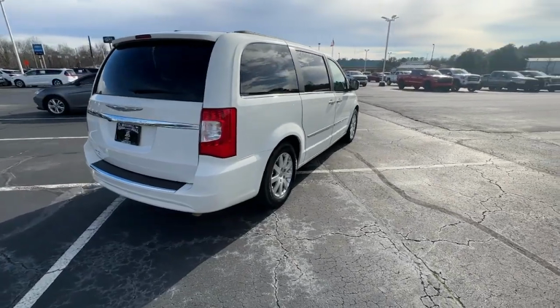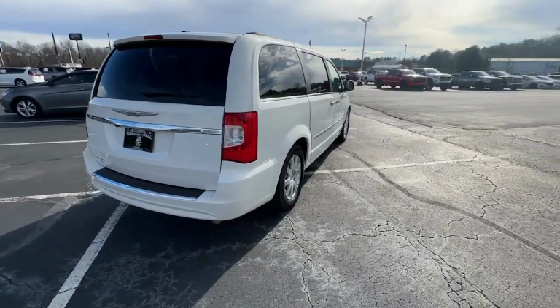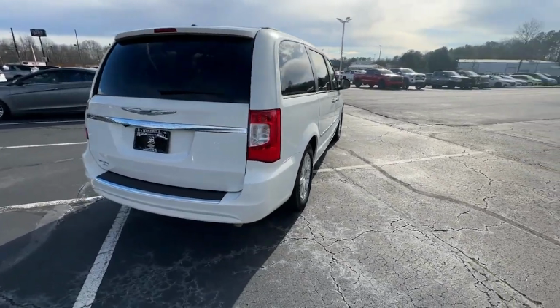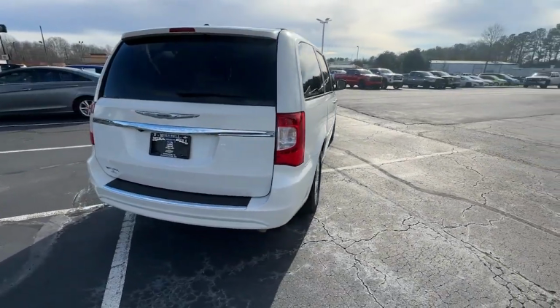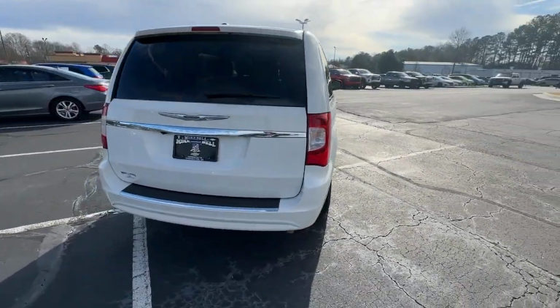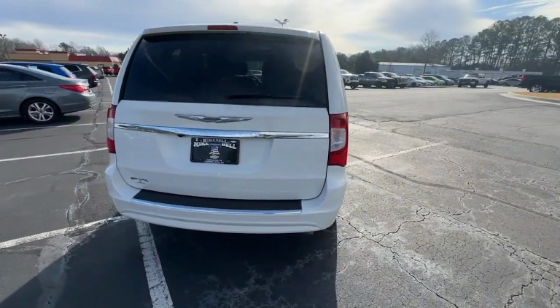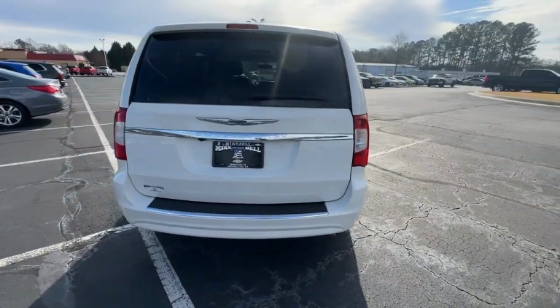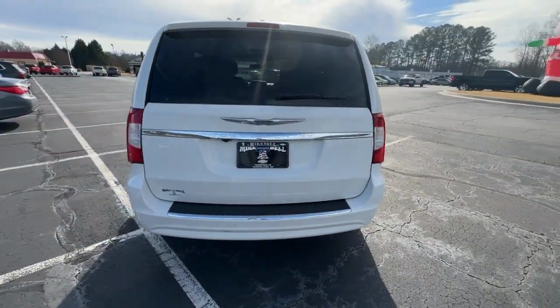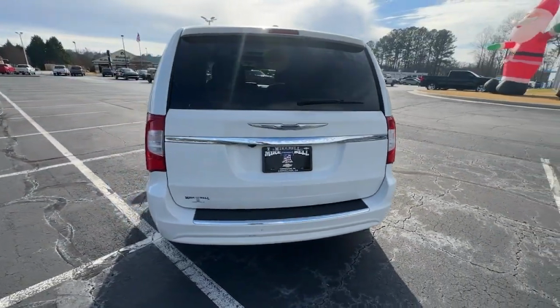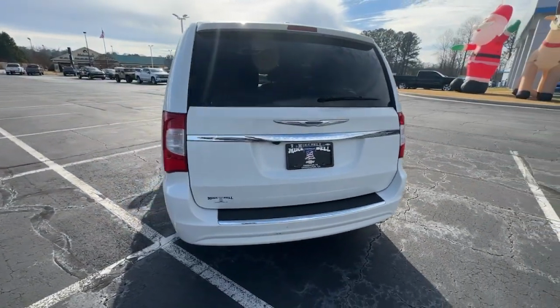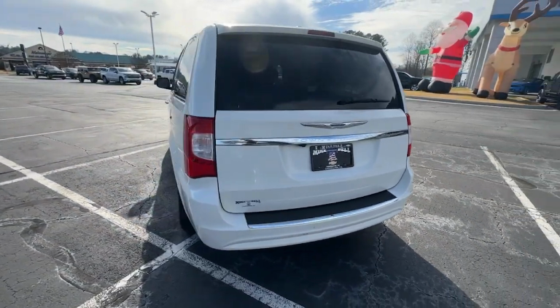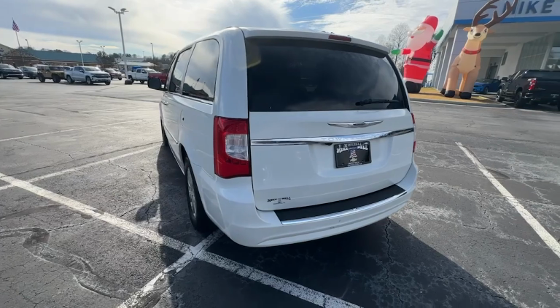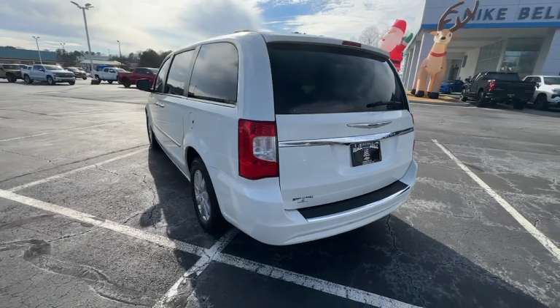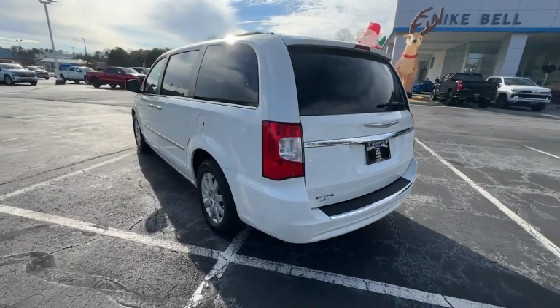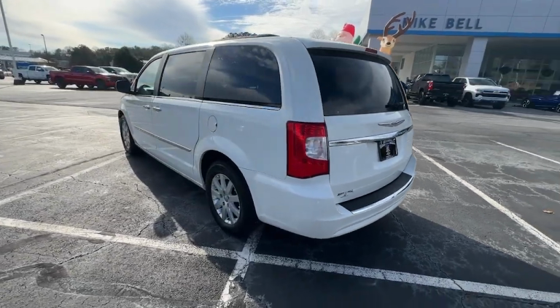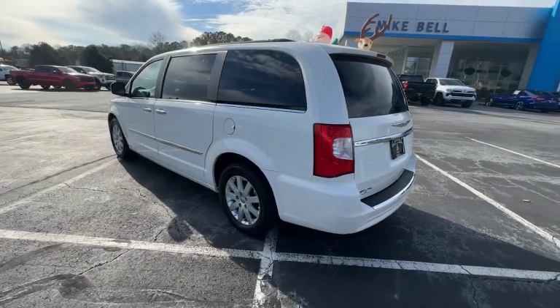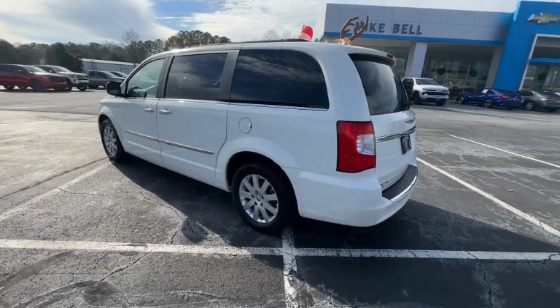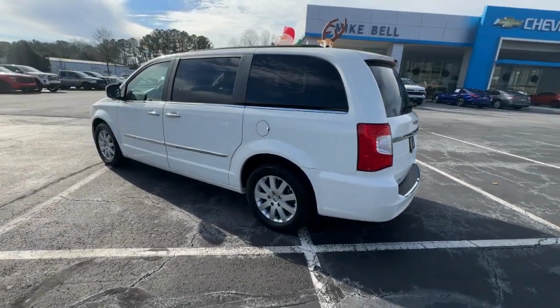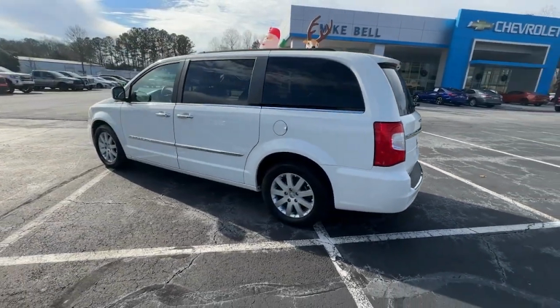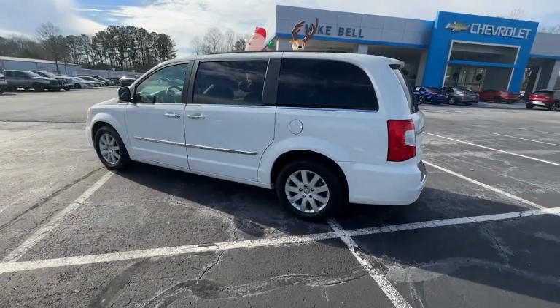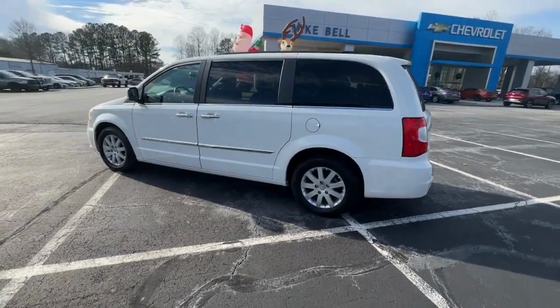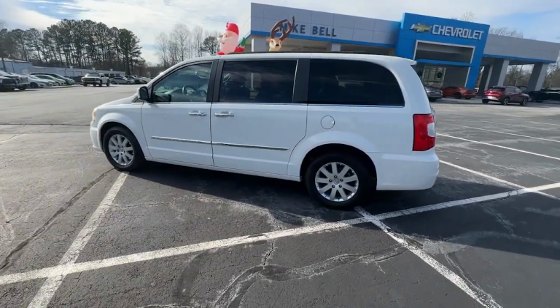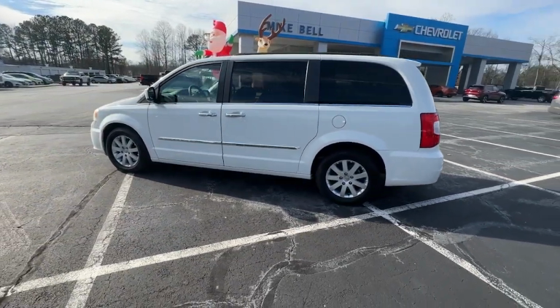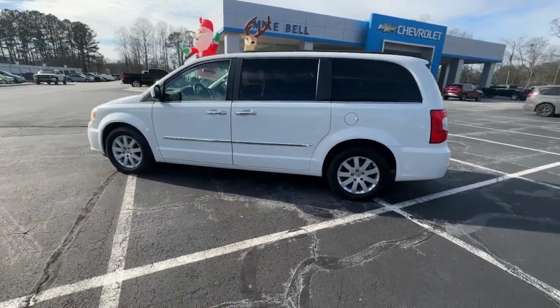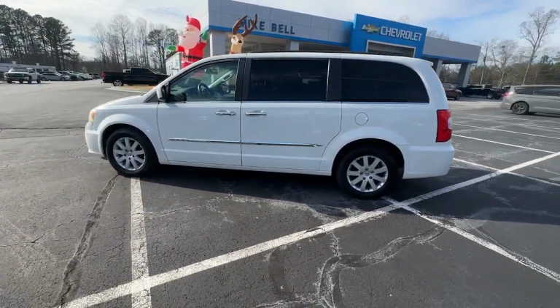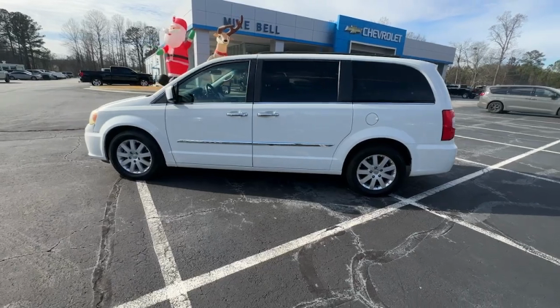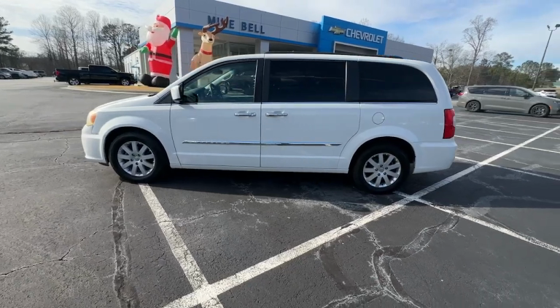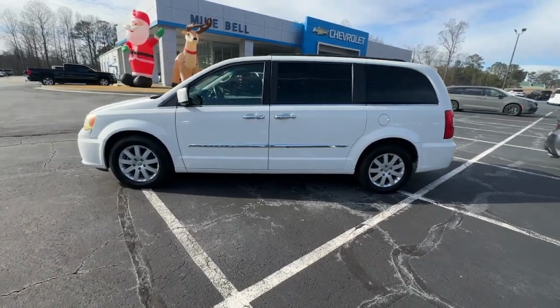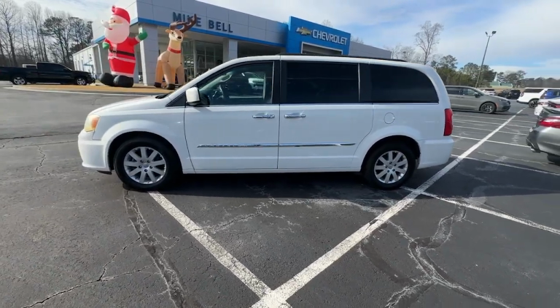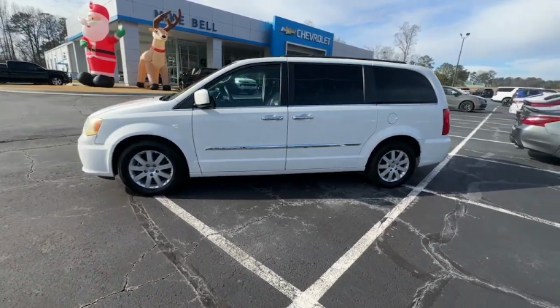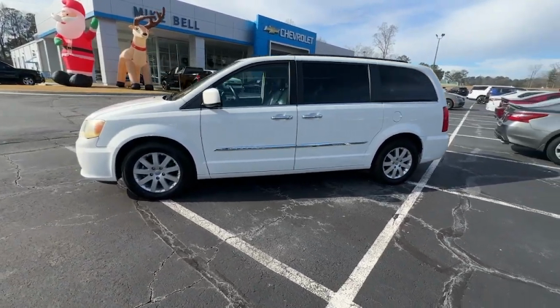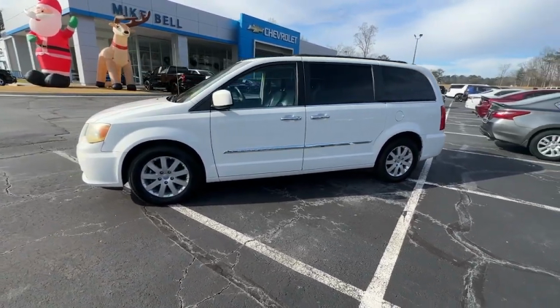Start planning those road trips in this well-equipped Town and Country, designed to please passengers and drivers alike. This impressive minivan prioritizes comfort, safety, spaciousness, and performance.